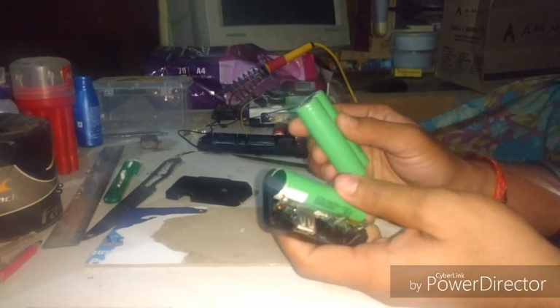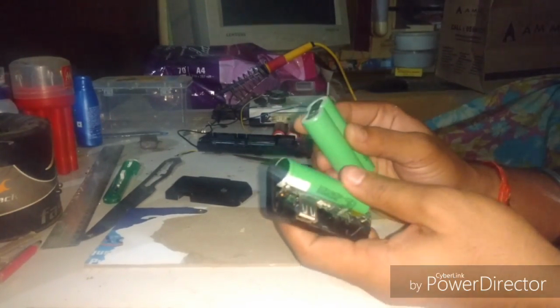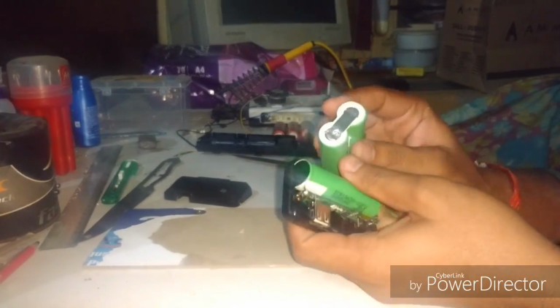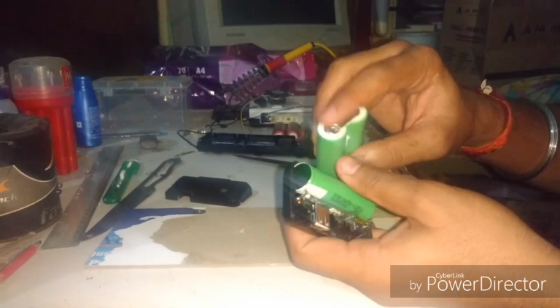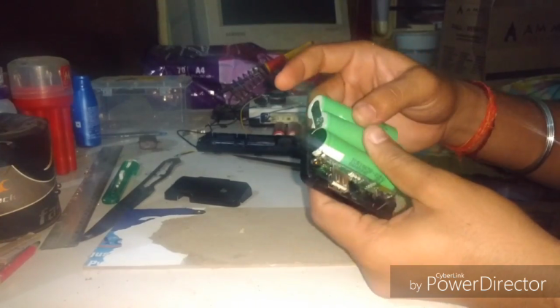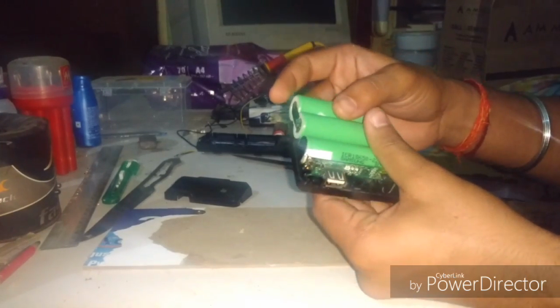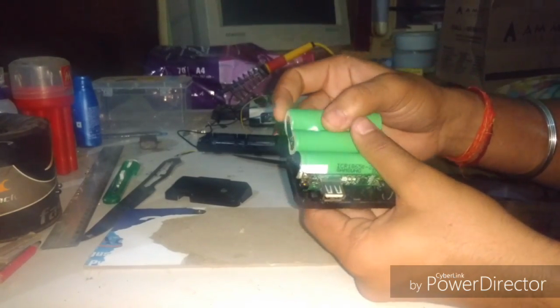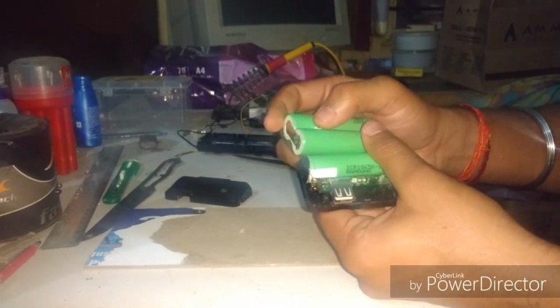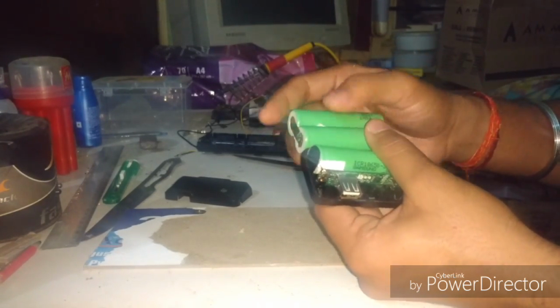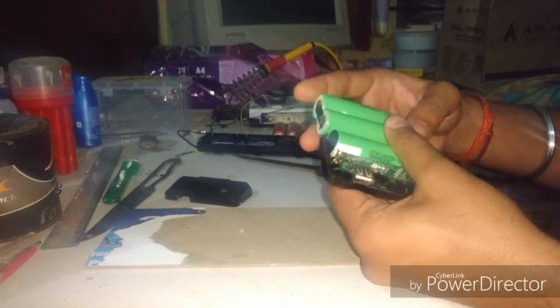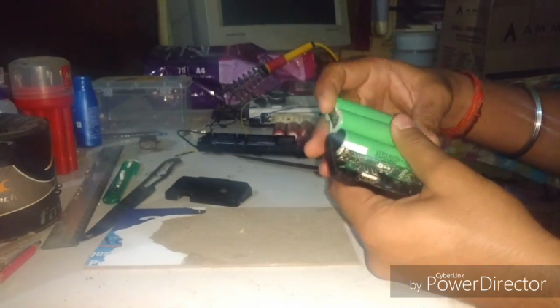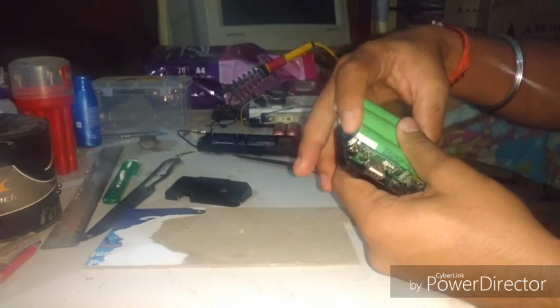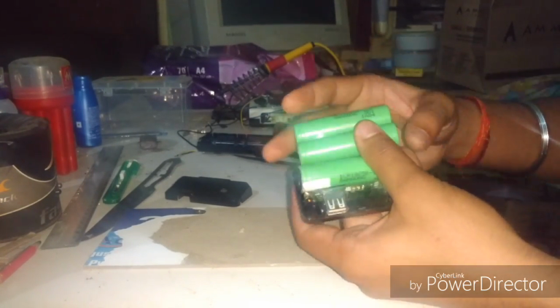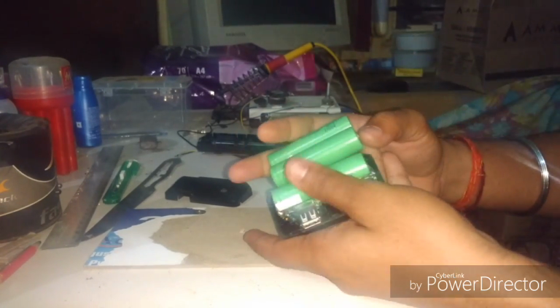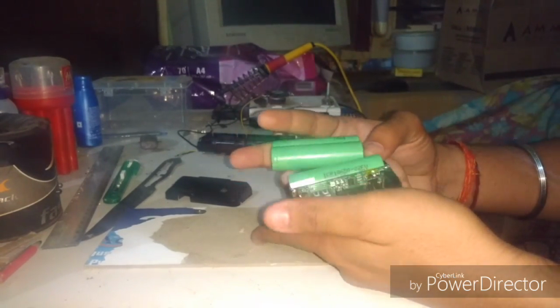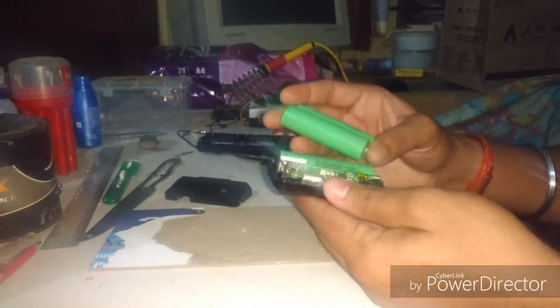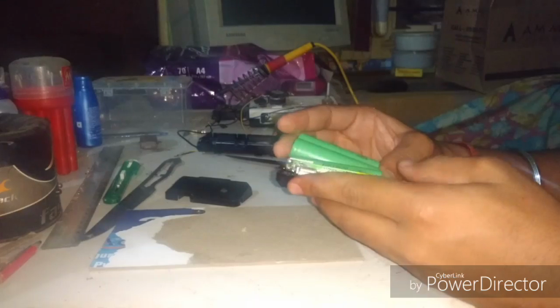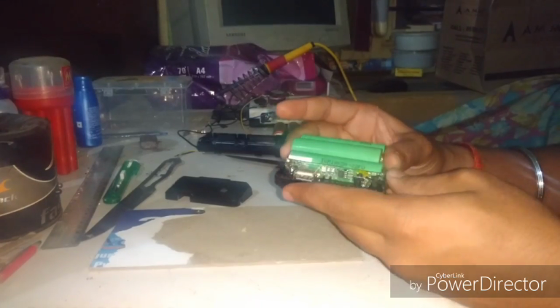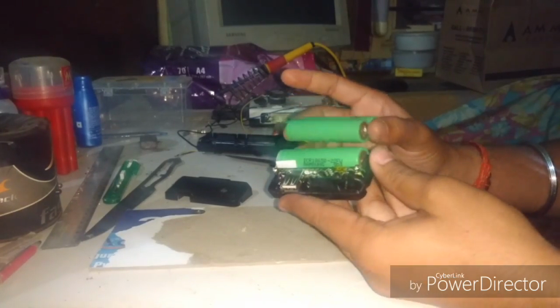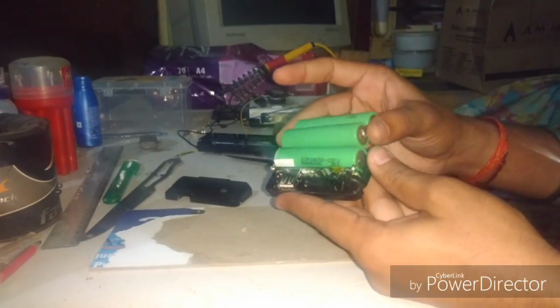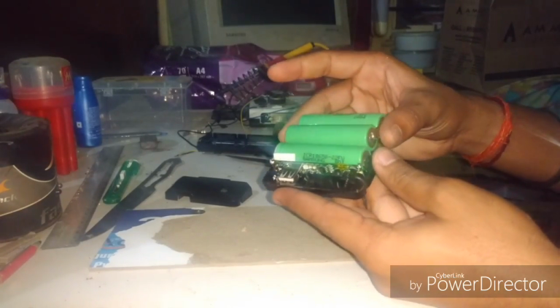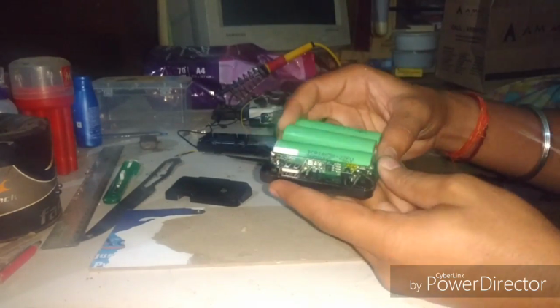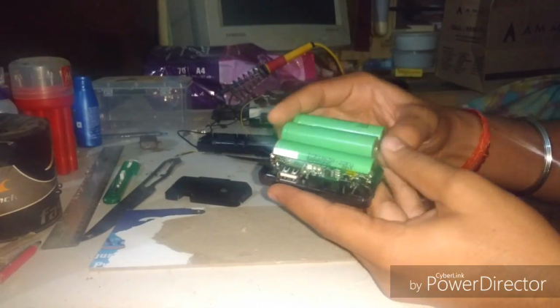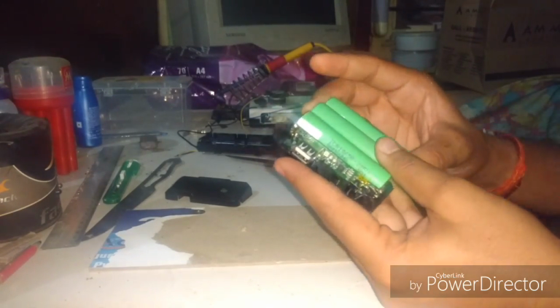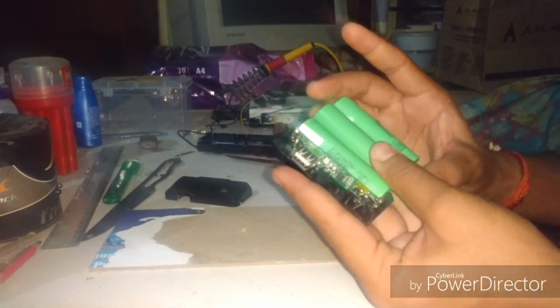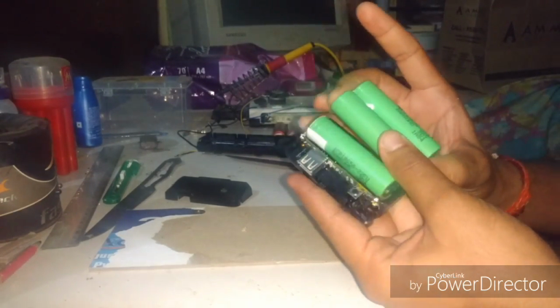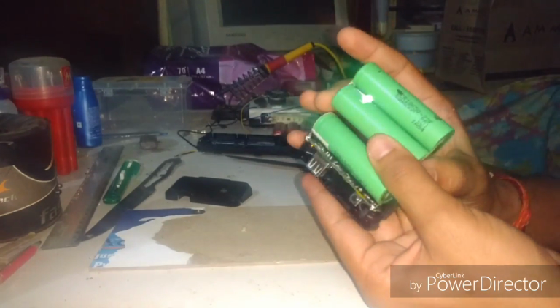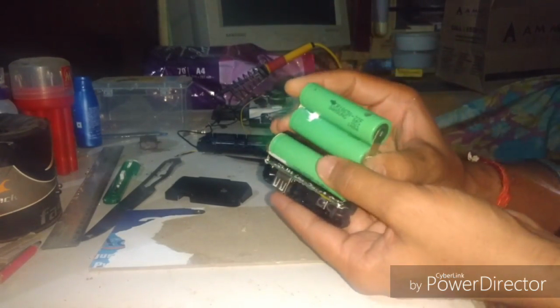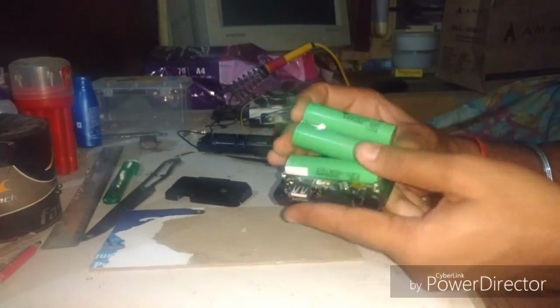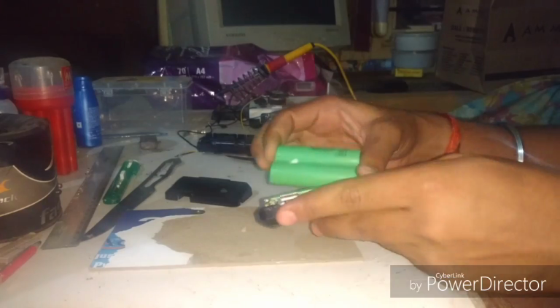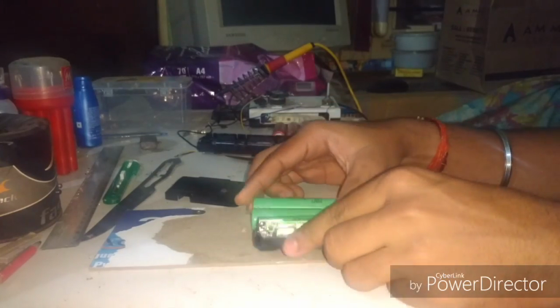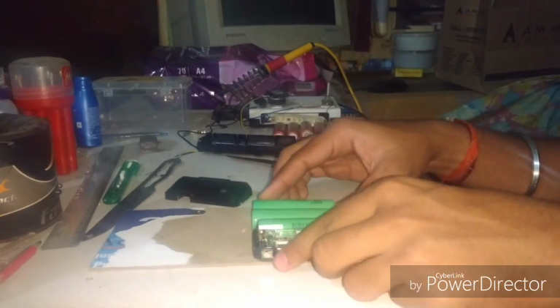I just need to connect those in parallel. Check the polarities and make the parallel connection — plus to plus, minus to minus. For the extra attachment you'll need some extra fittings to hold the batteries.